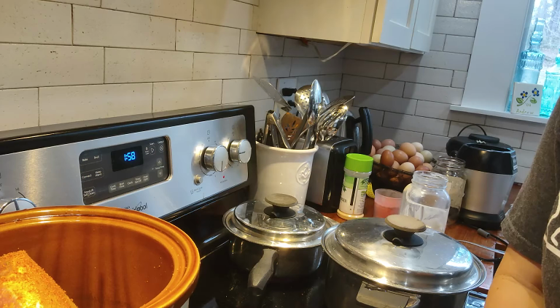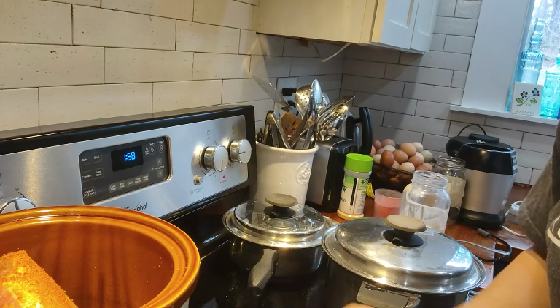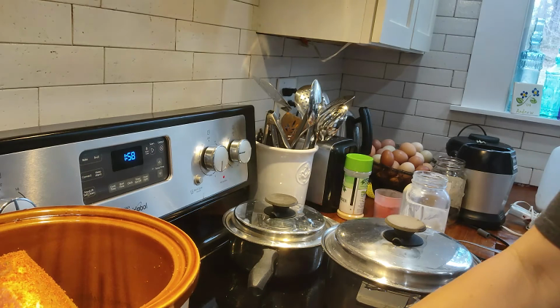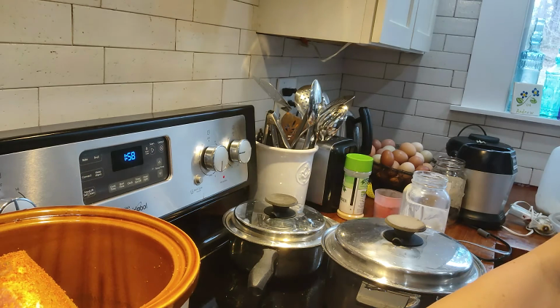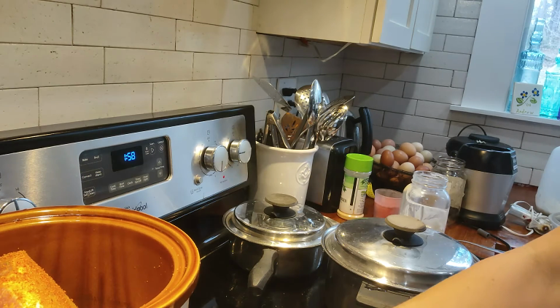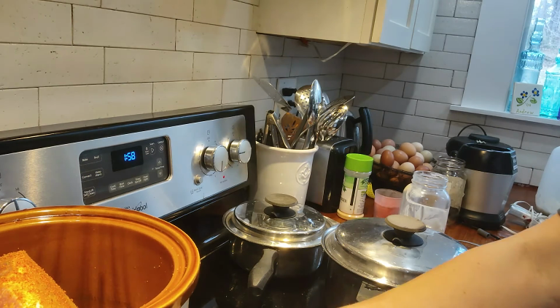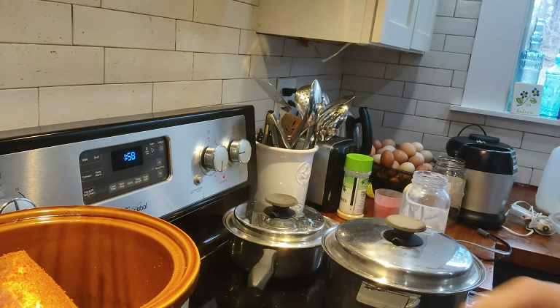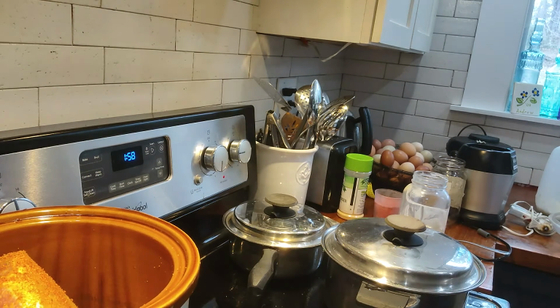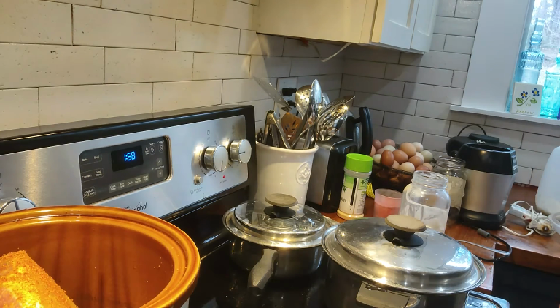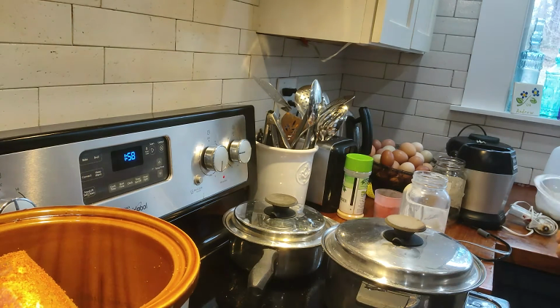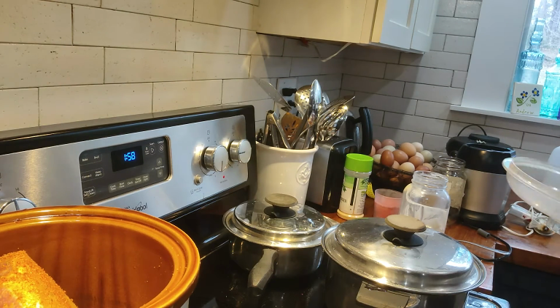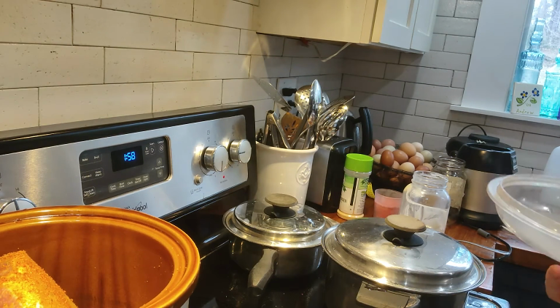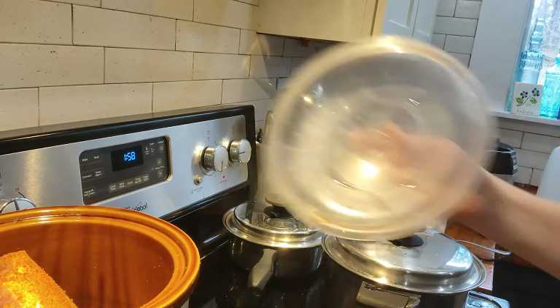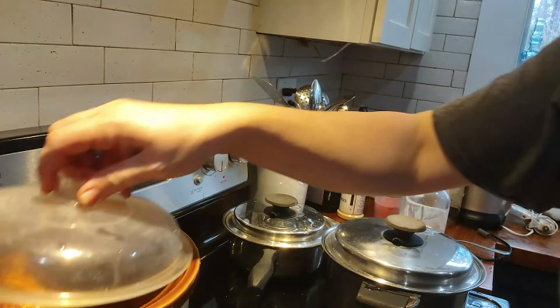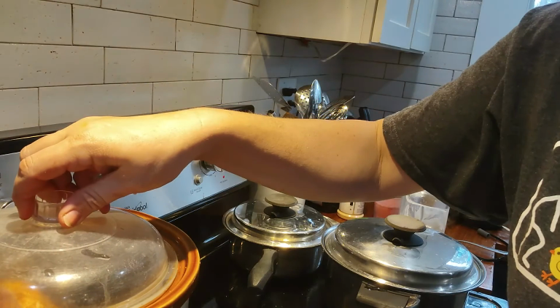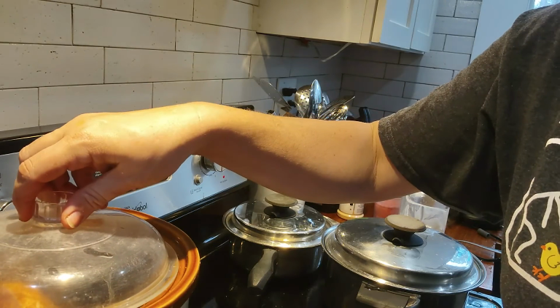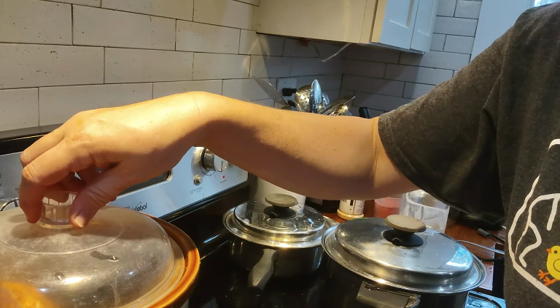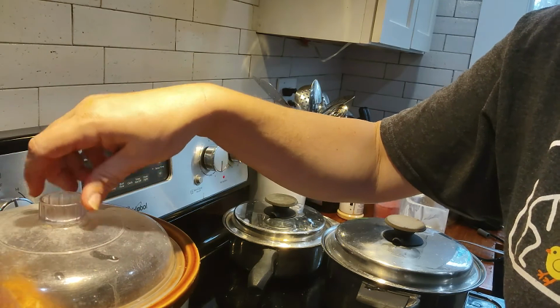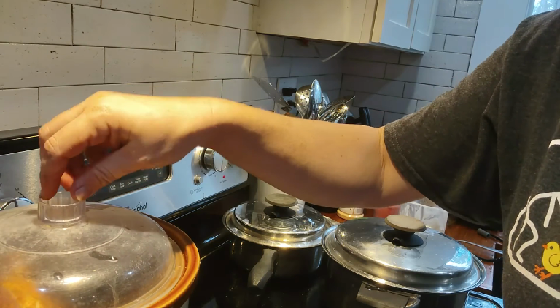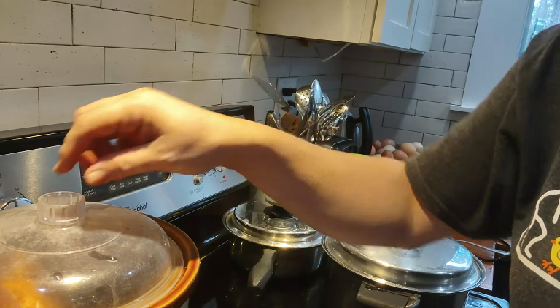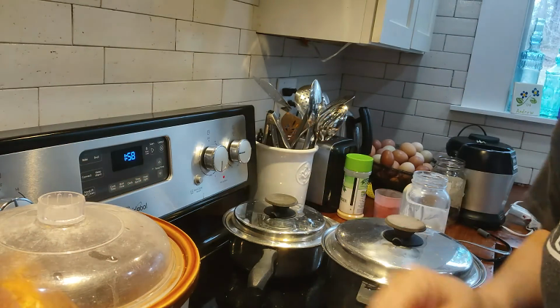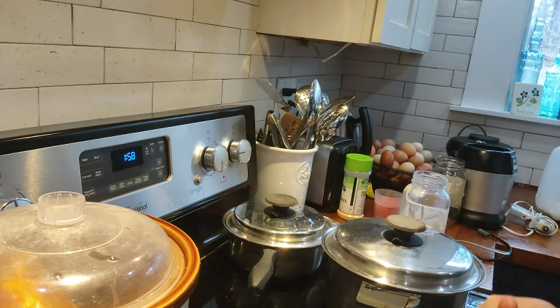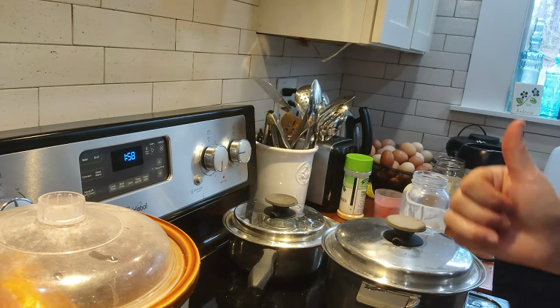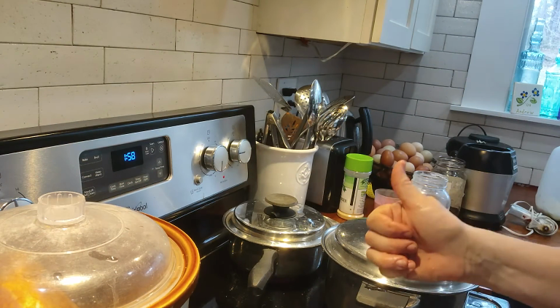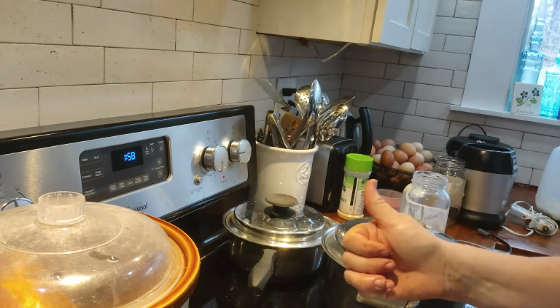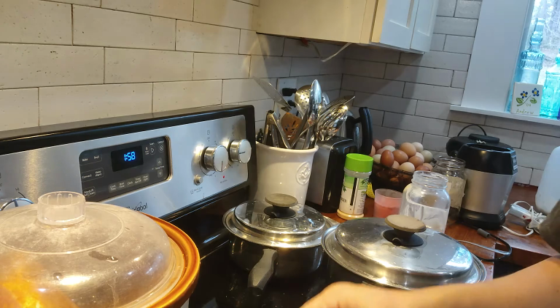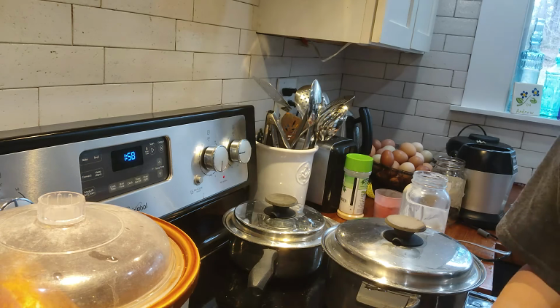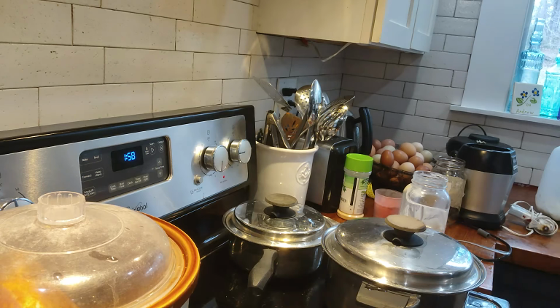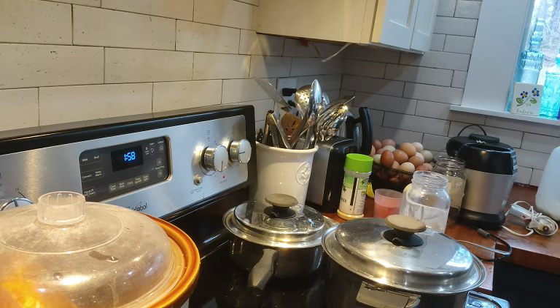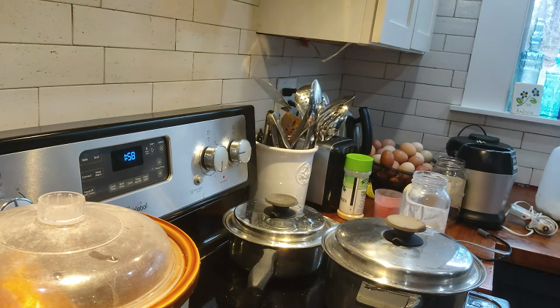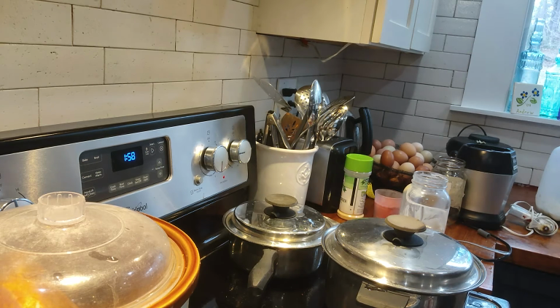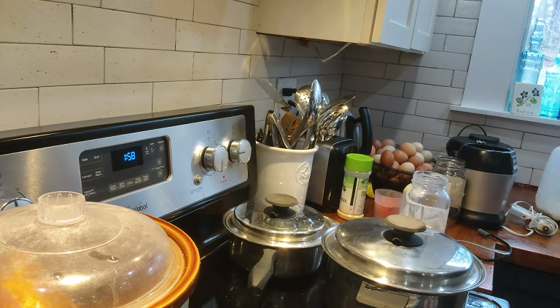I'm going to put it on high so that I can check it. It's about two o'clock — should be finished about six o'clock. That's looking good.